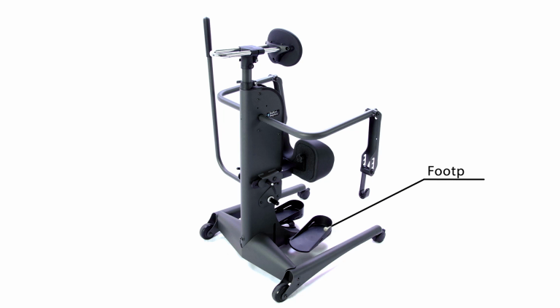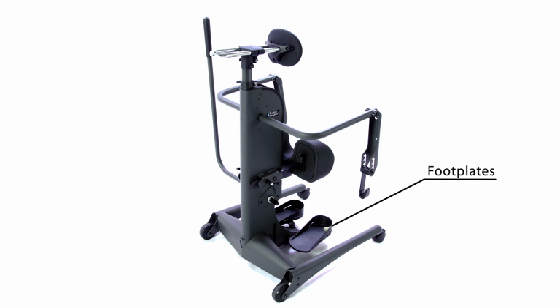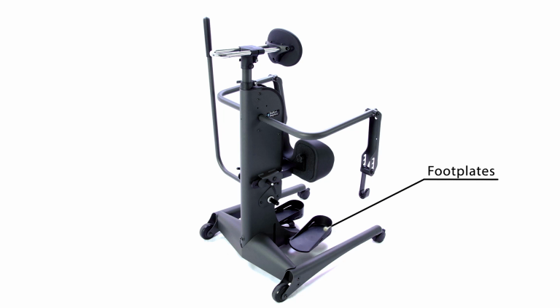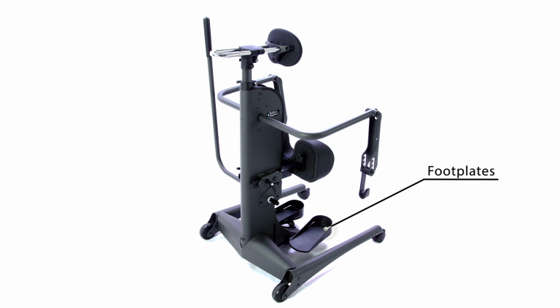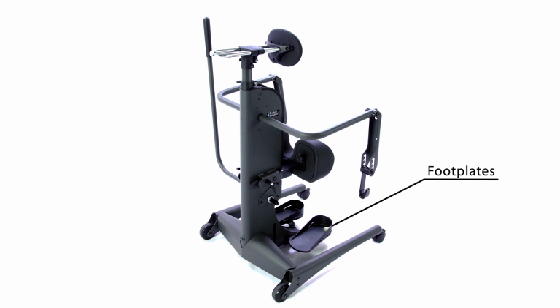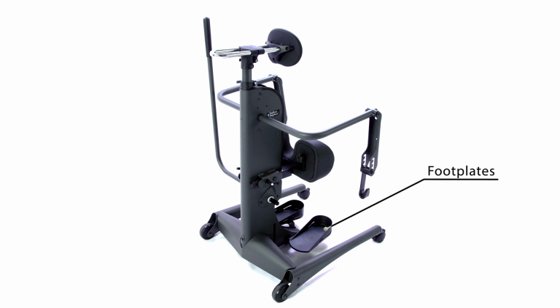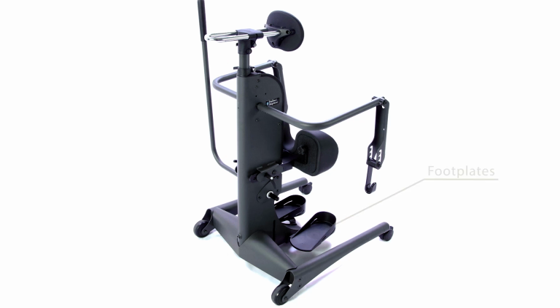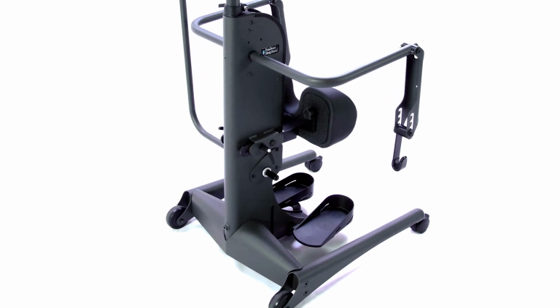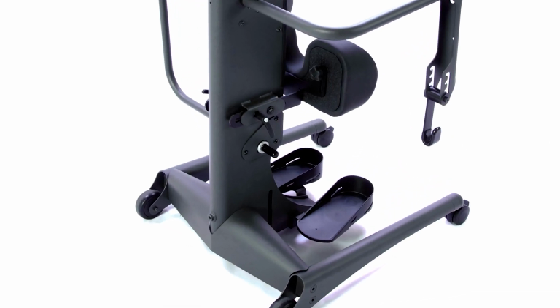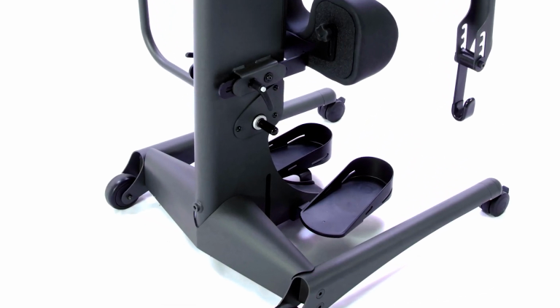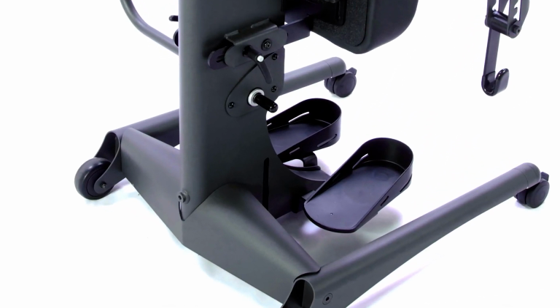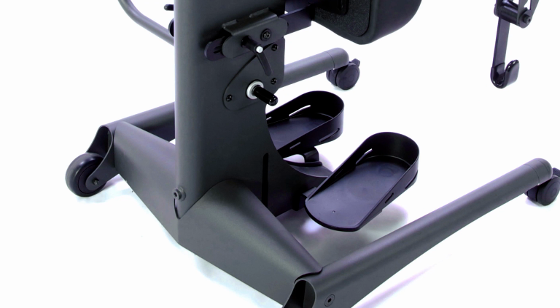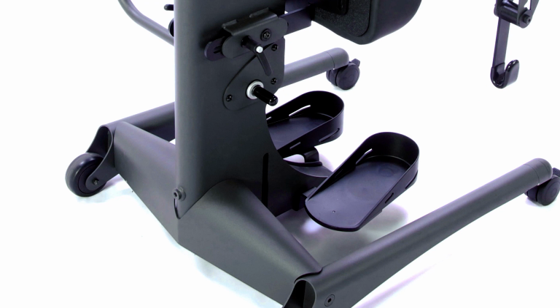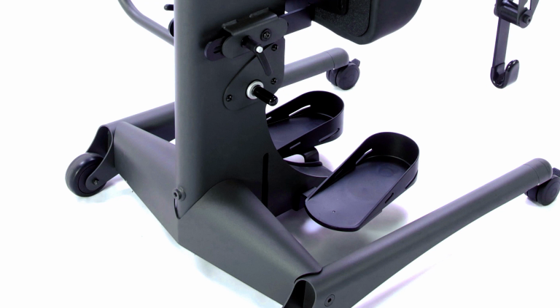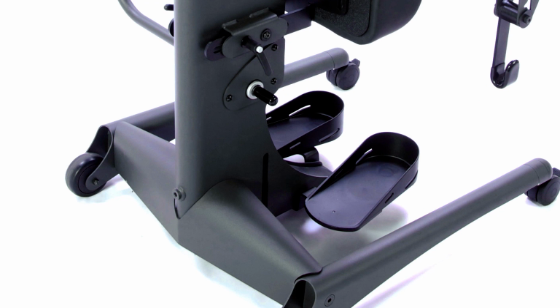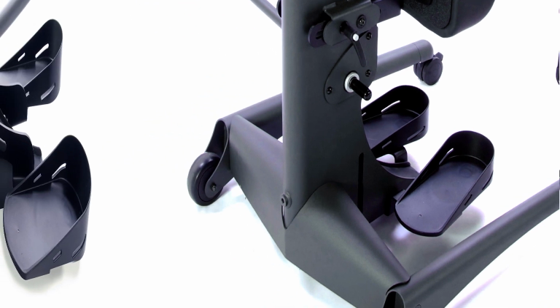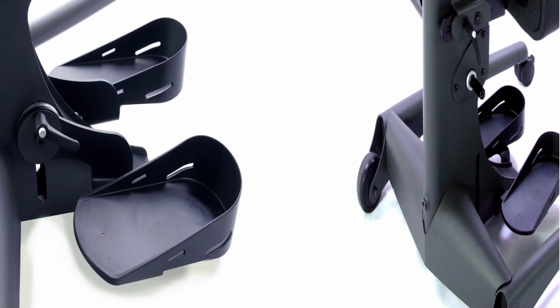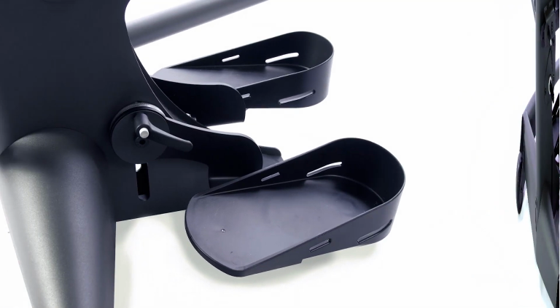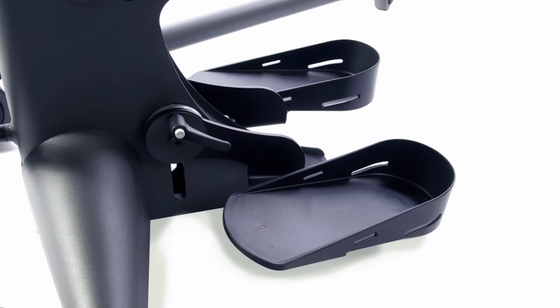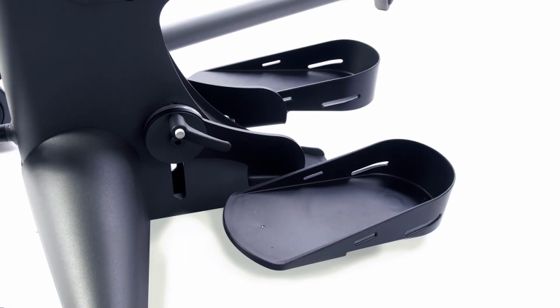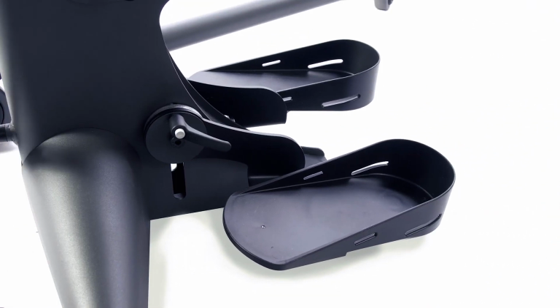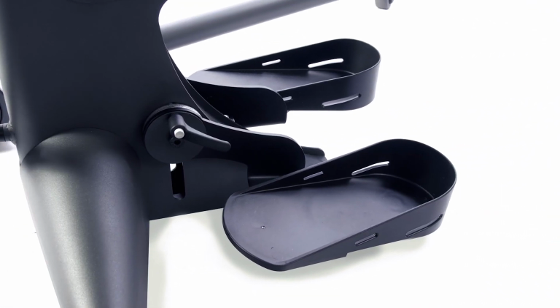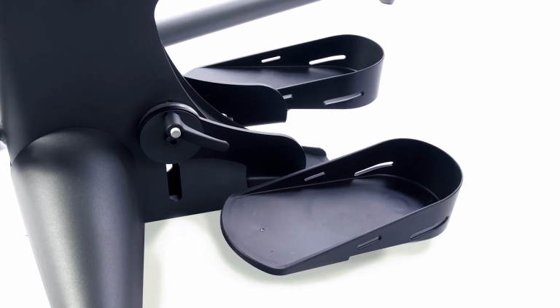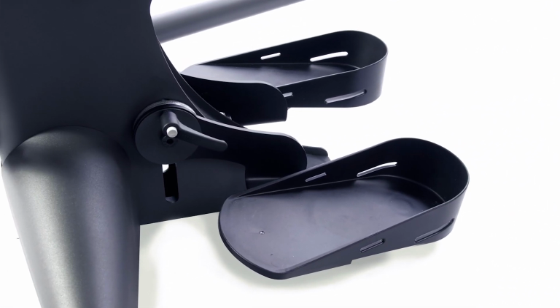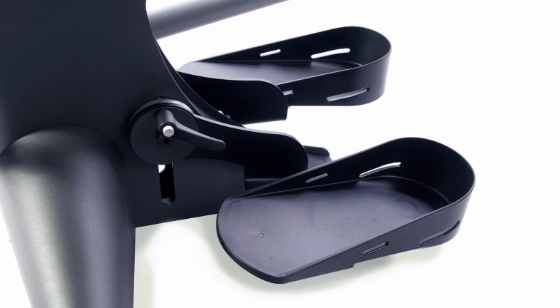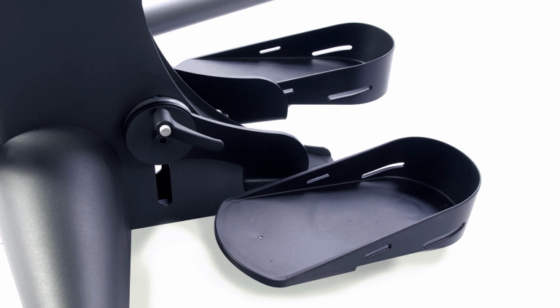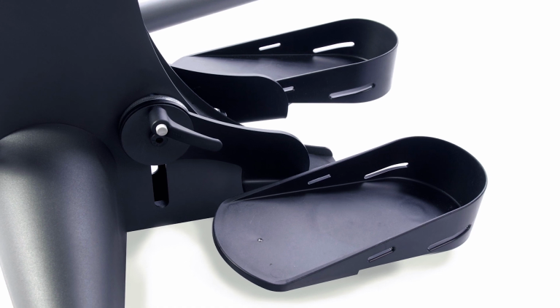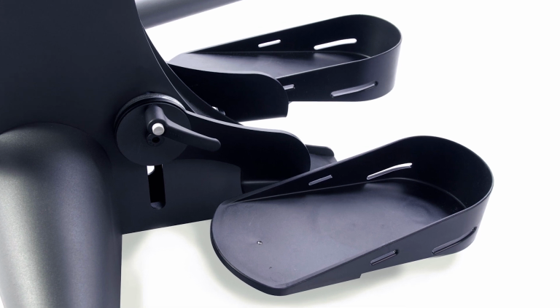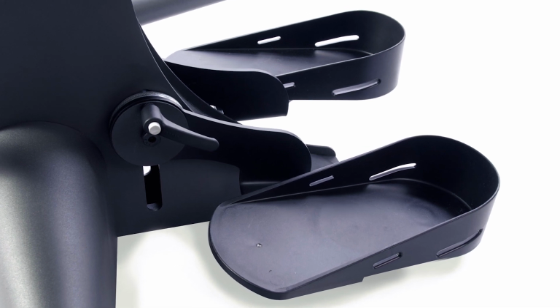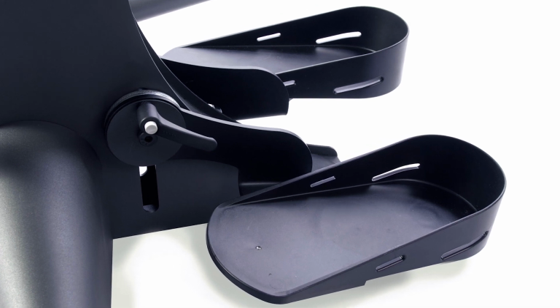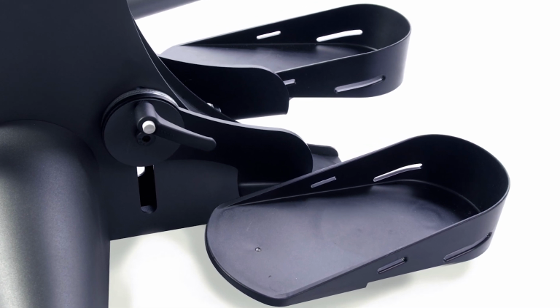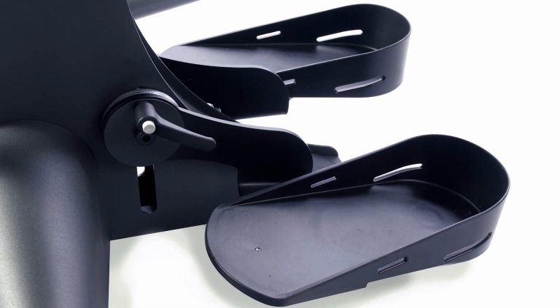The EZ-Stand Strap Stand Base Unit comes with non-adjustable footplates. The optional adjustable footplates allow independent height, plantarflexion, and toe-out adjustment.